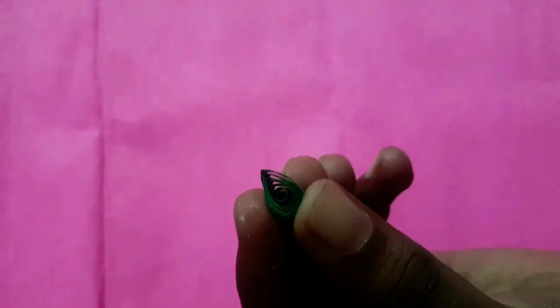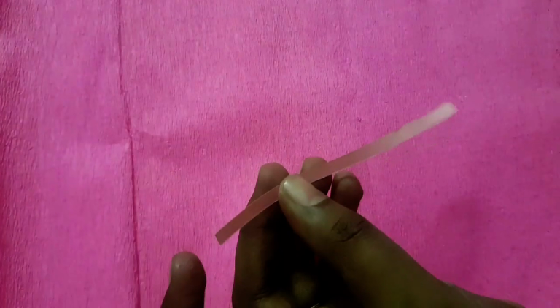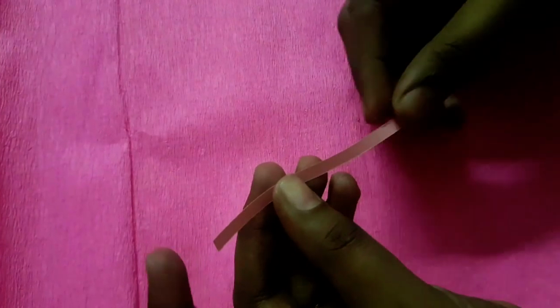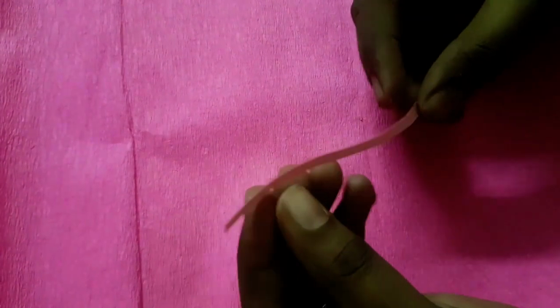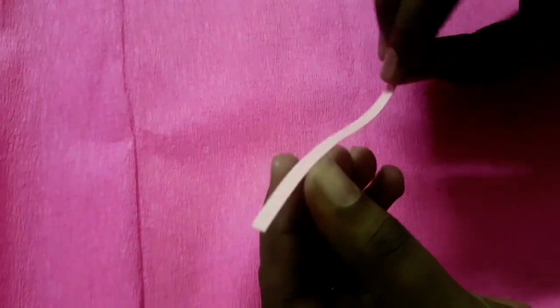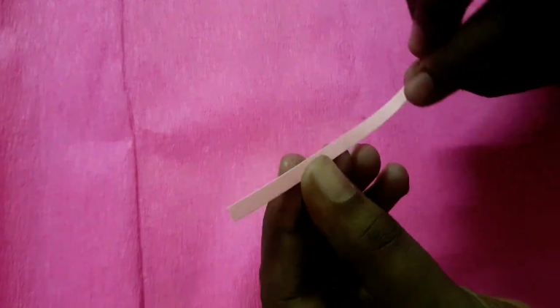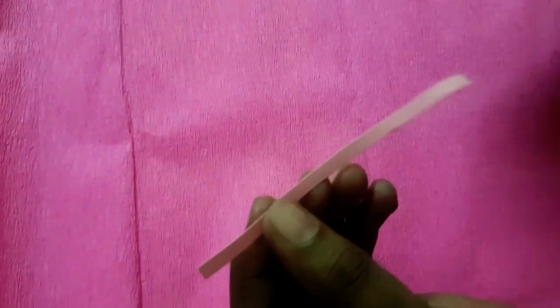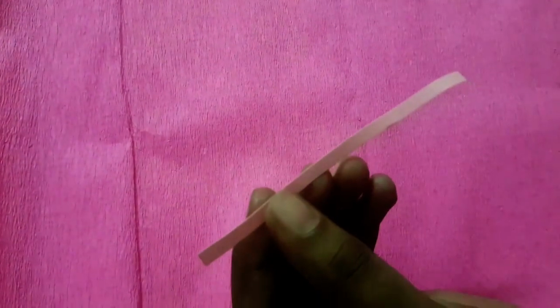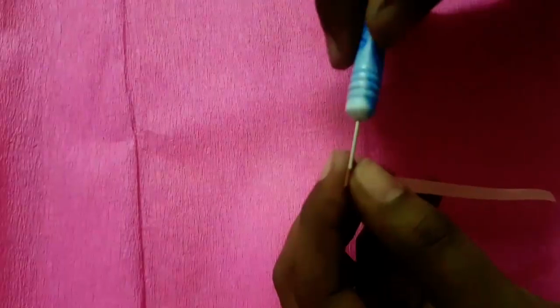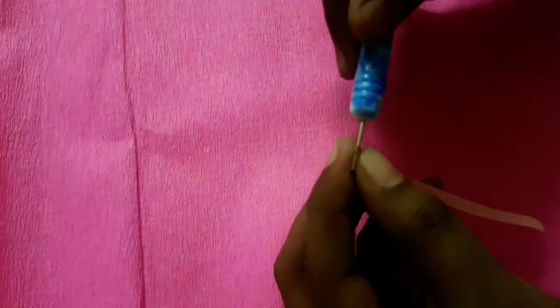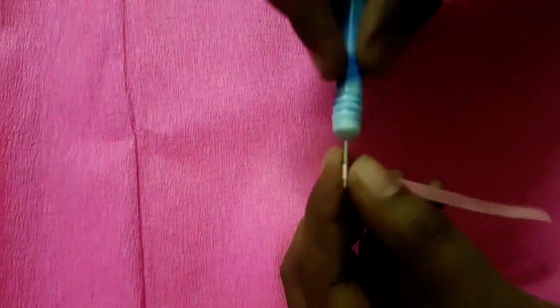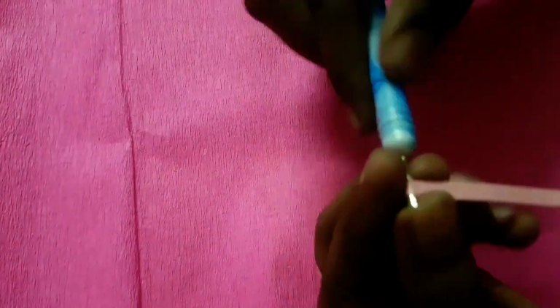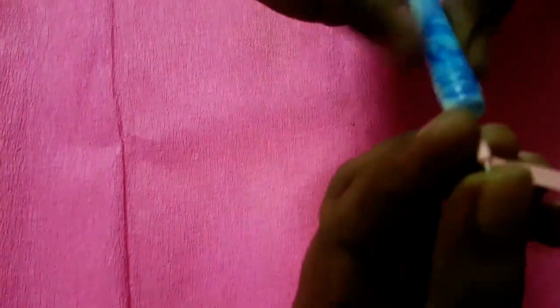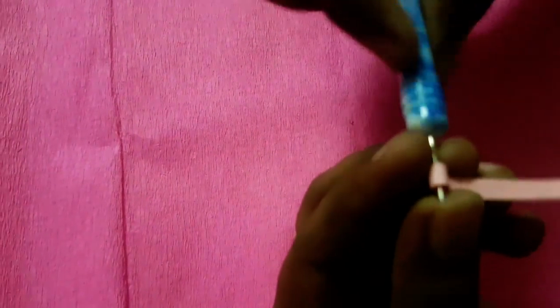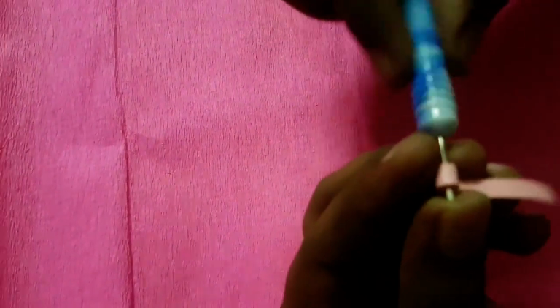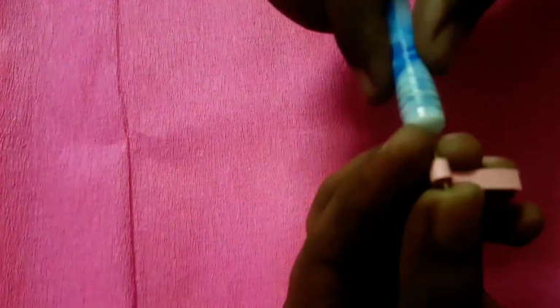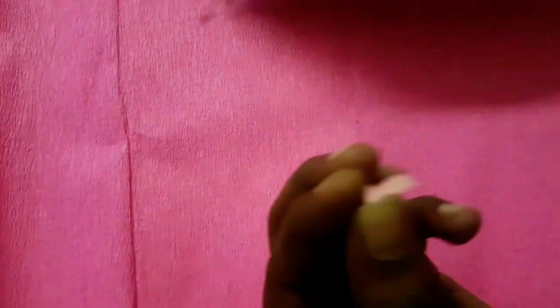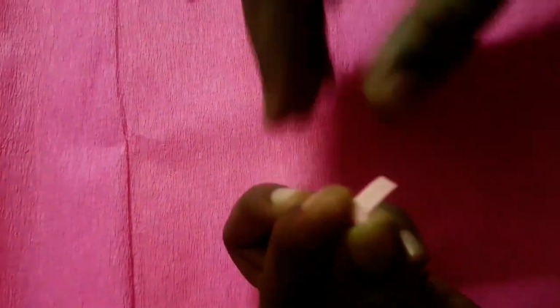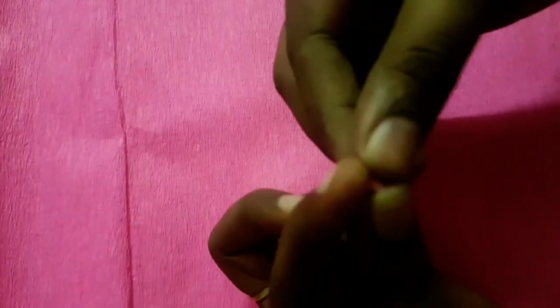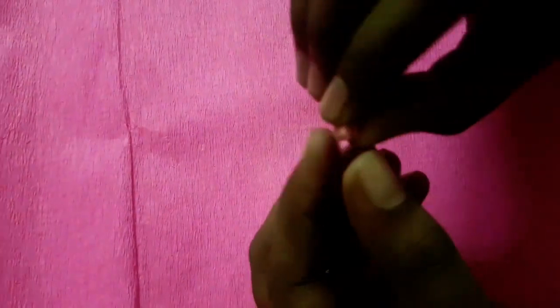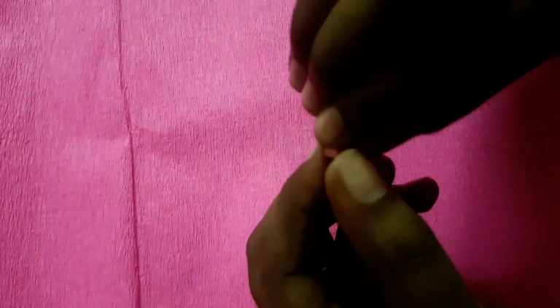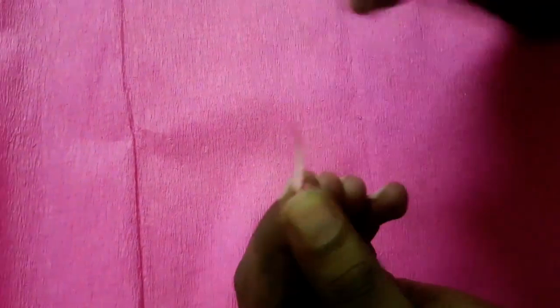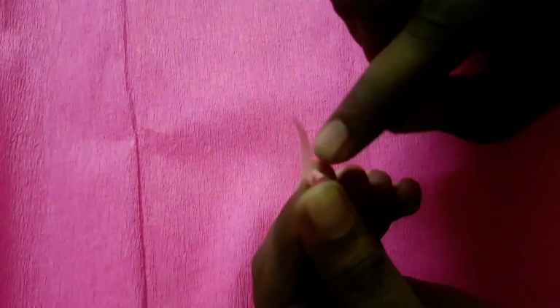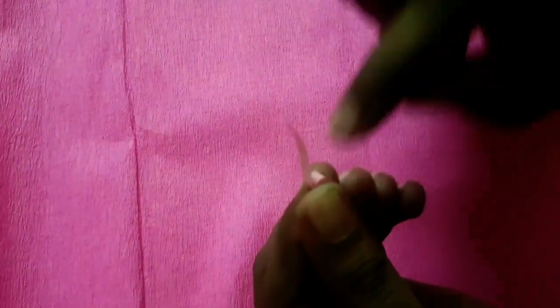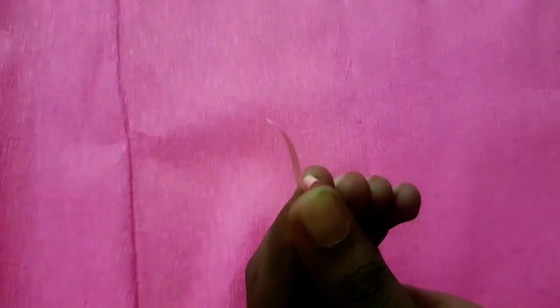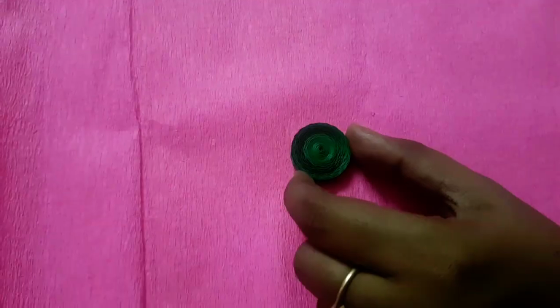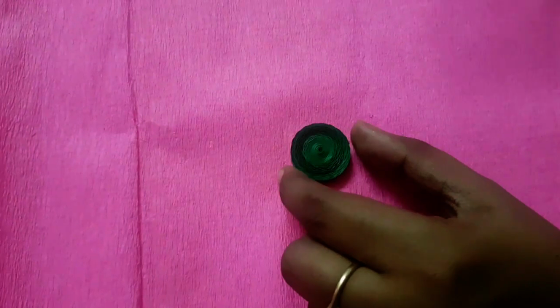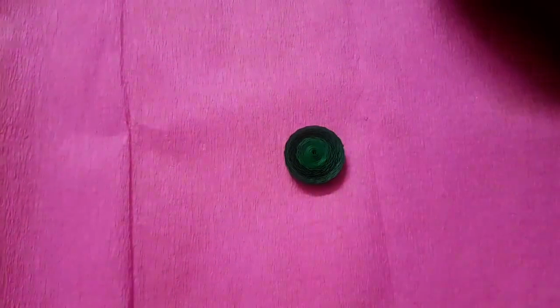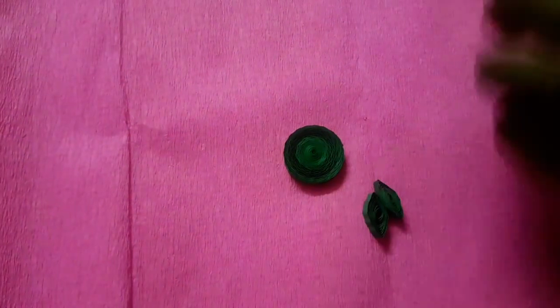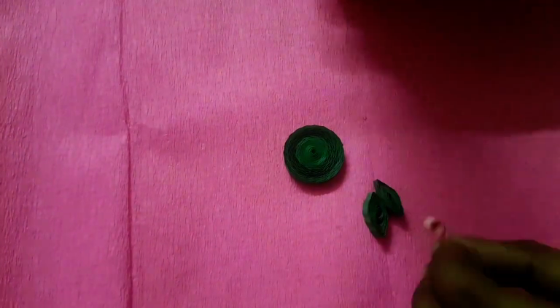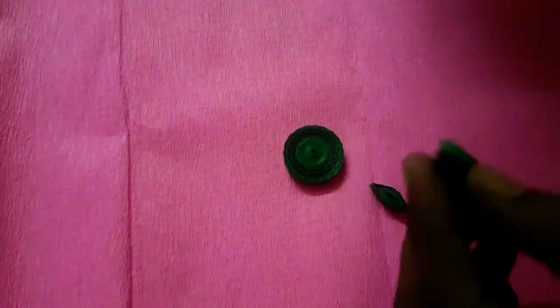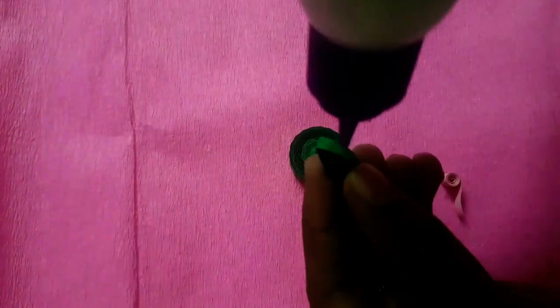For the frog tongue, I took one-fourth strip of pink. Start making a tight coil and leave some gap at the end. It's time to assemble all the parts of the frog.